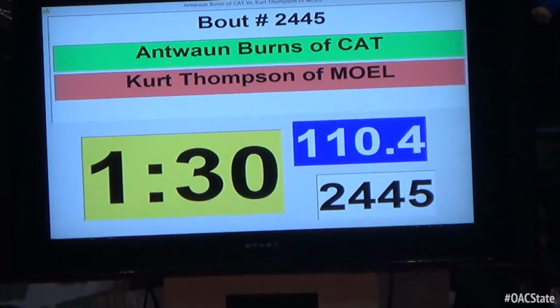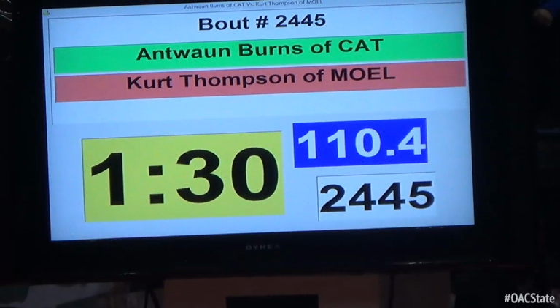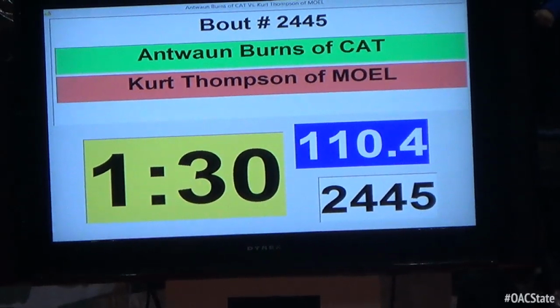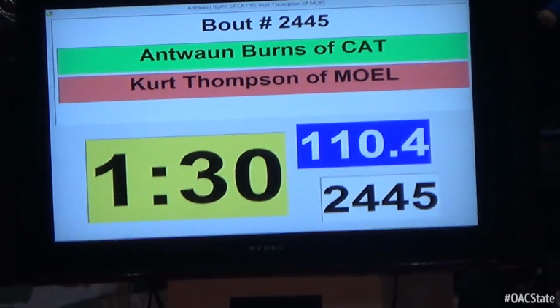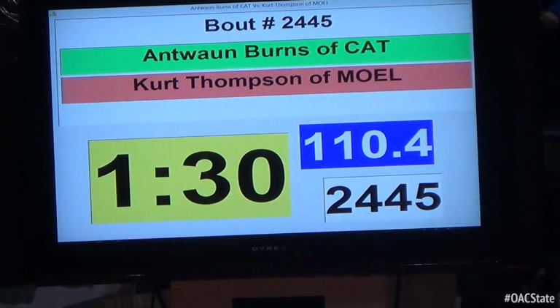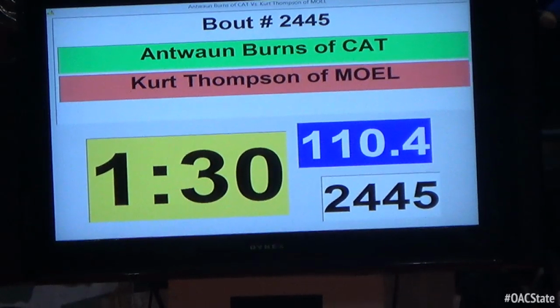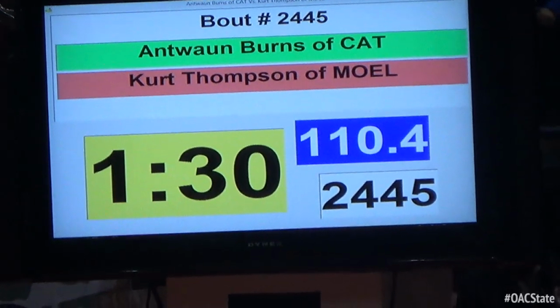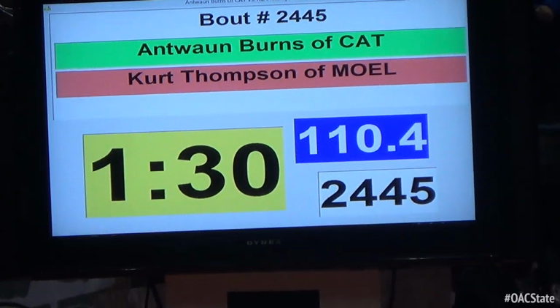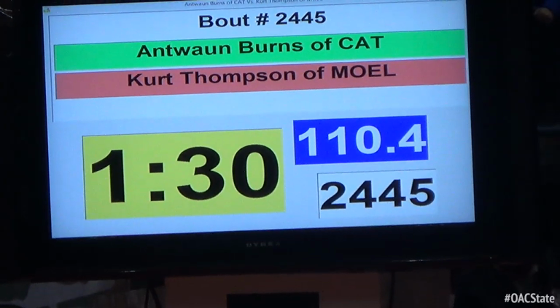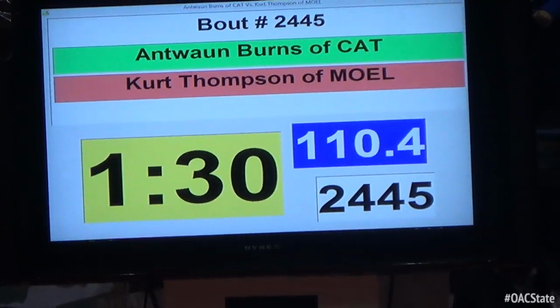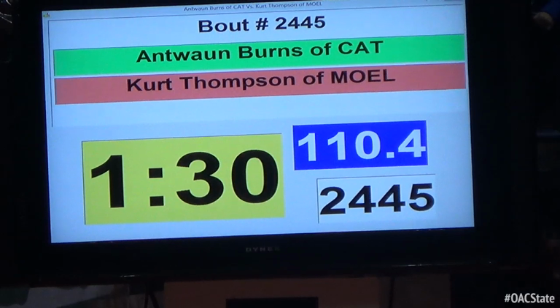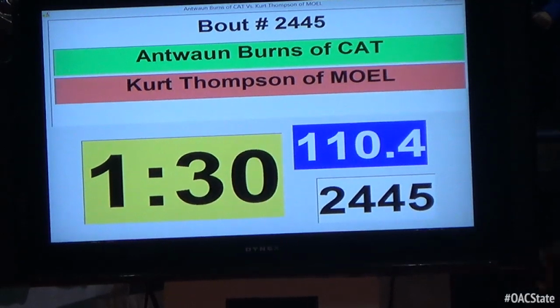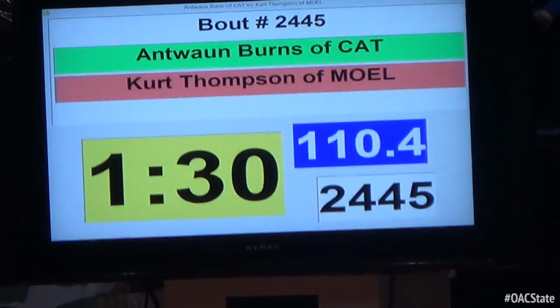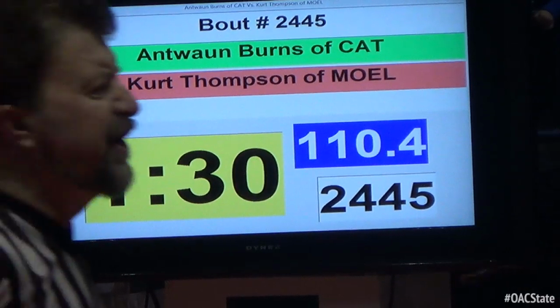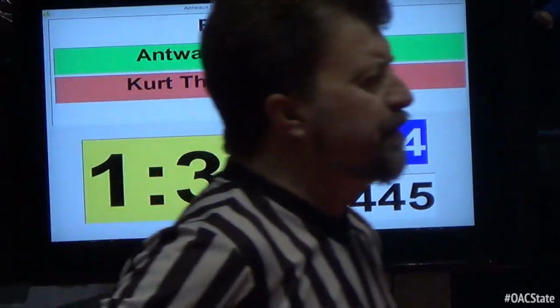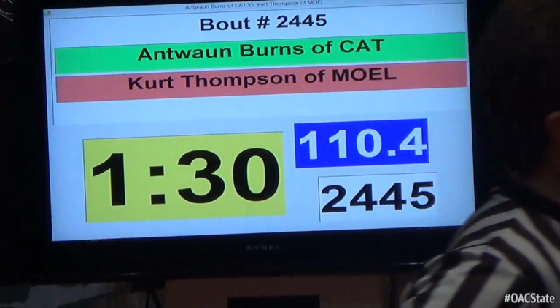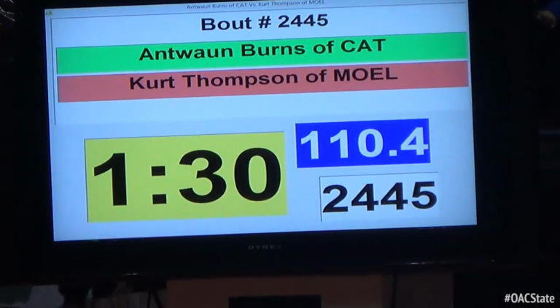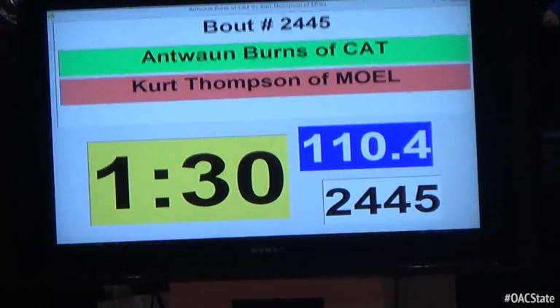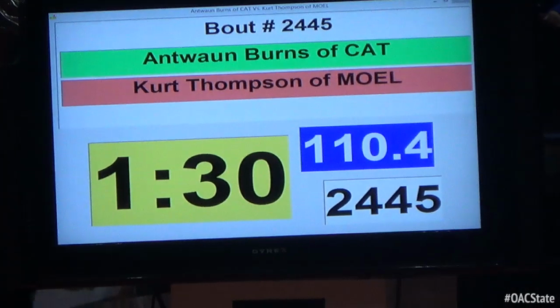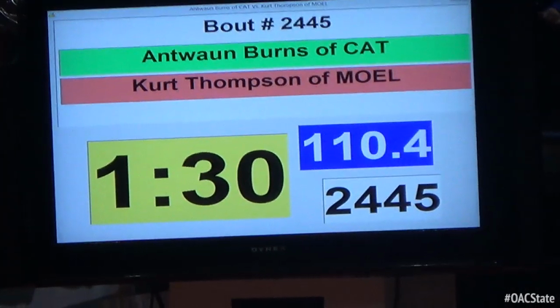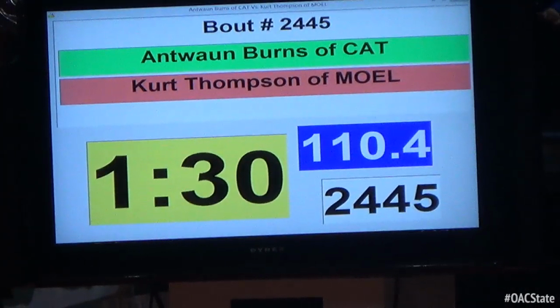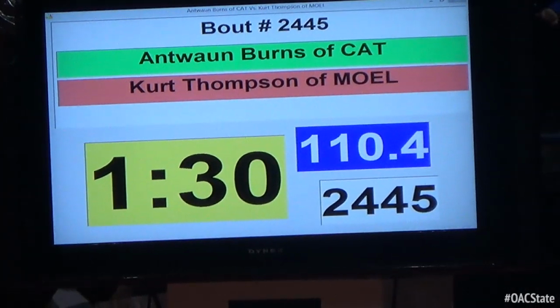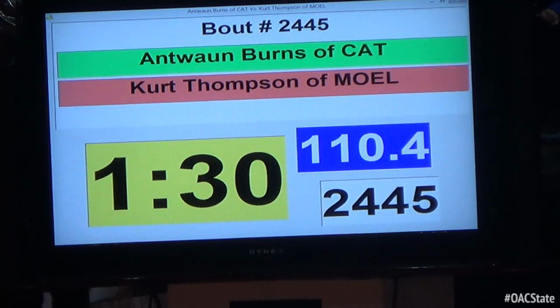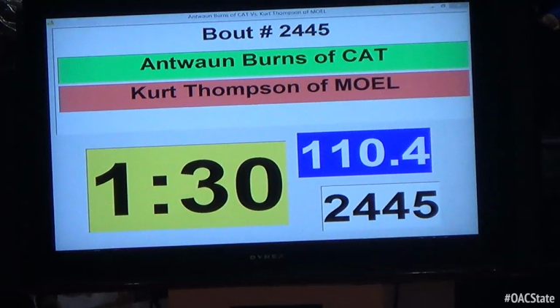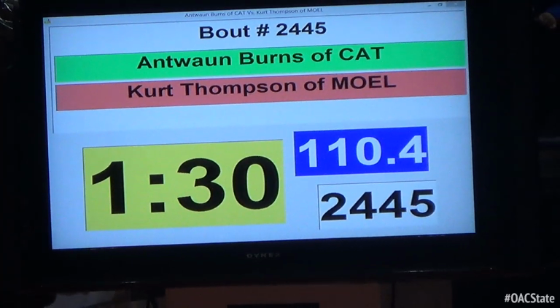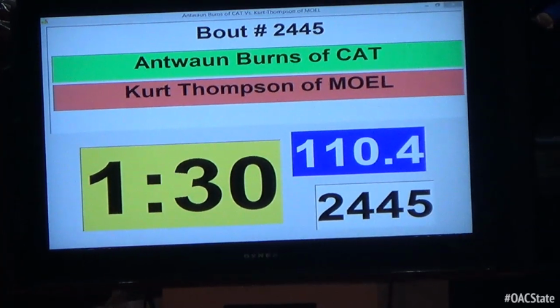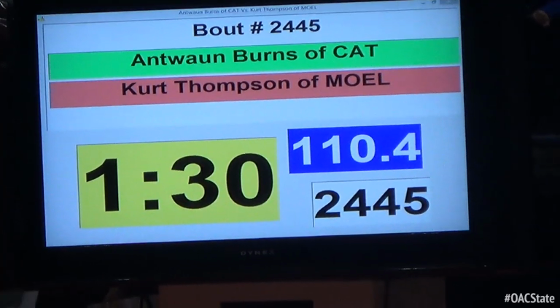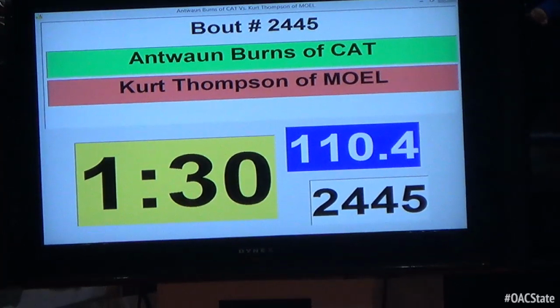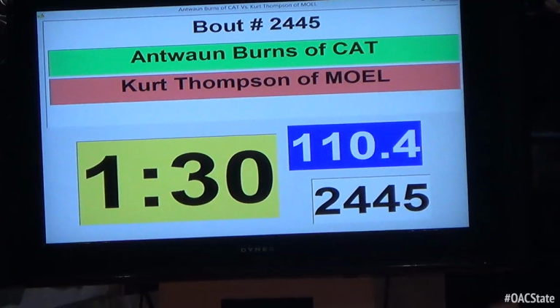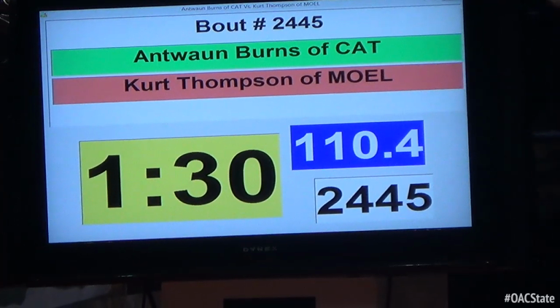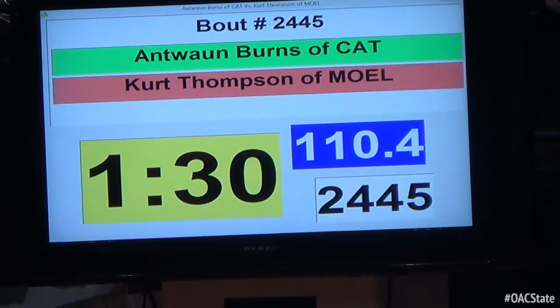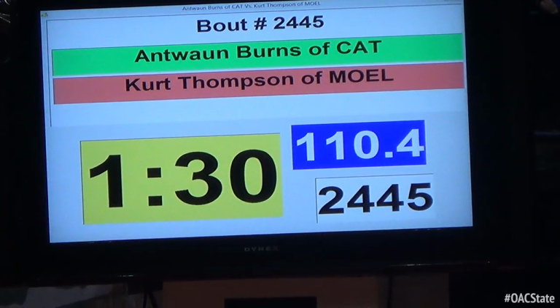Coming out at 110, Division 4, Antoine Burns going to take on Kurt Thompson. Burns and Thompson, 110, Division 4.